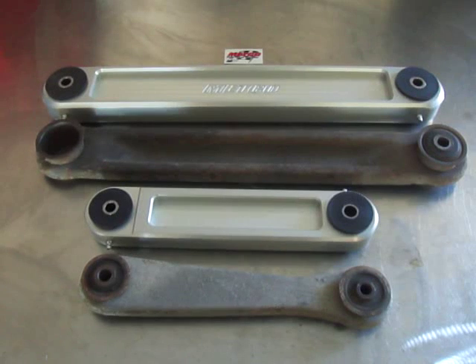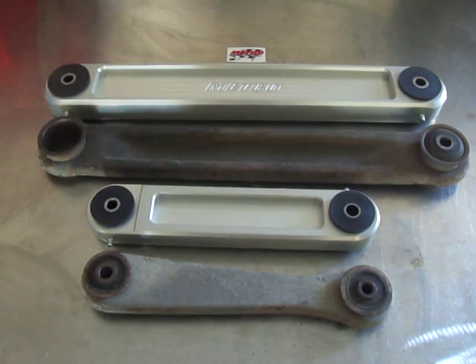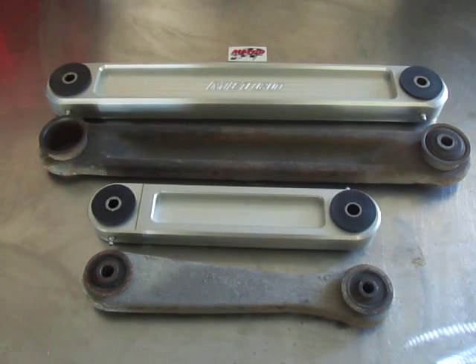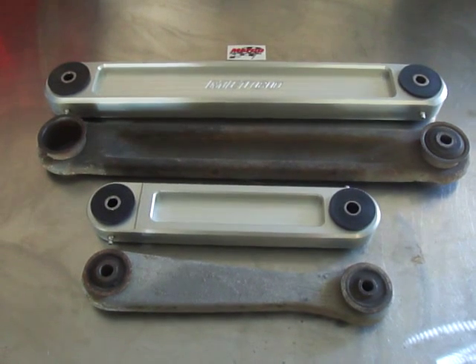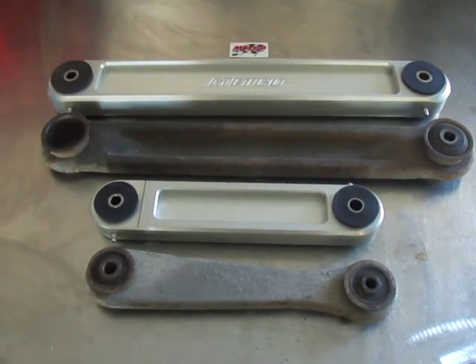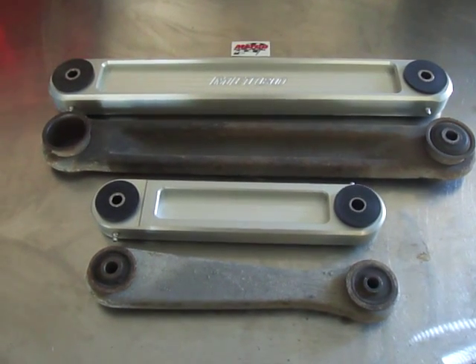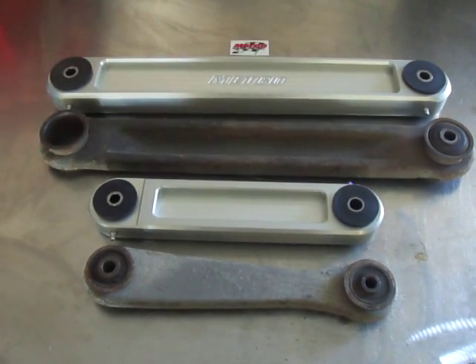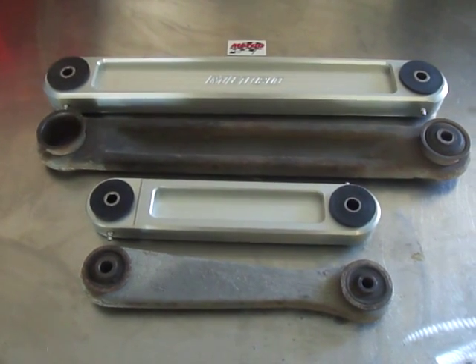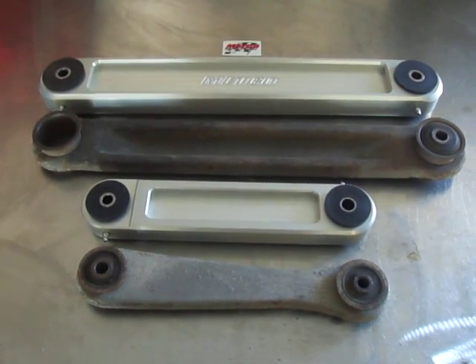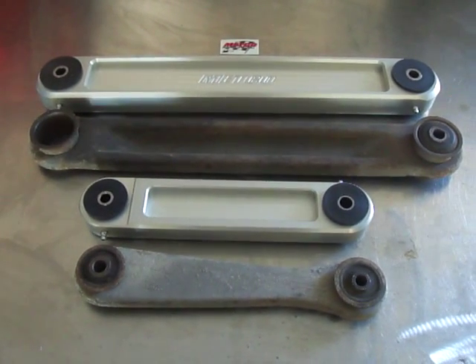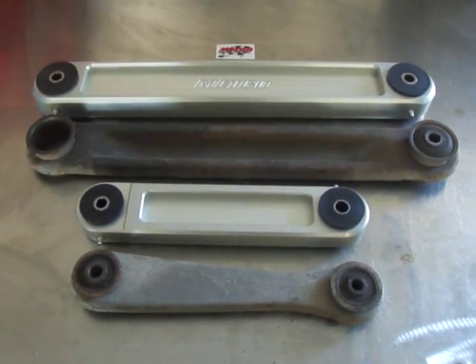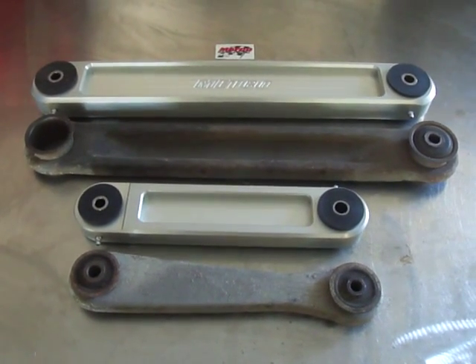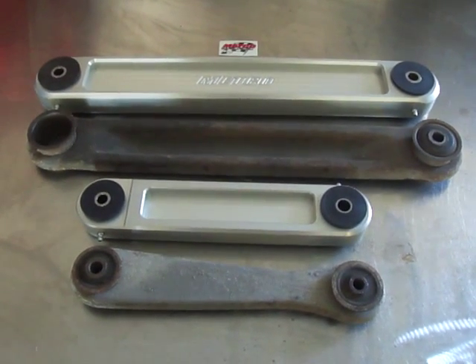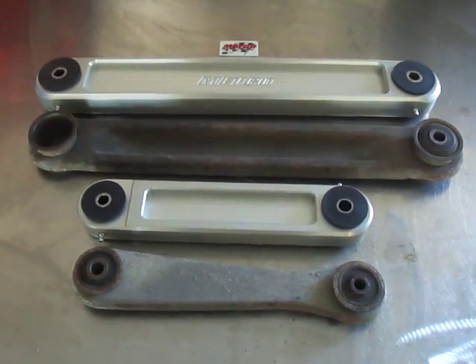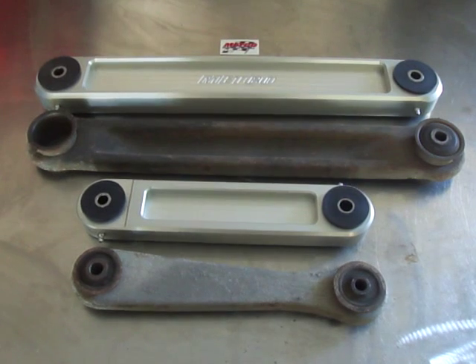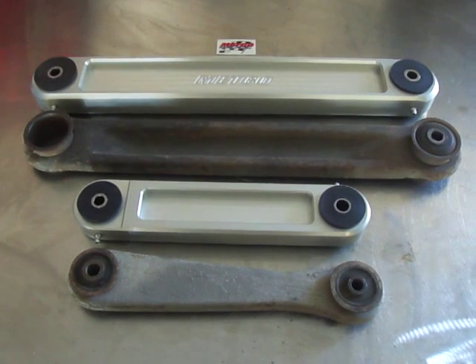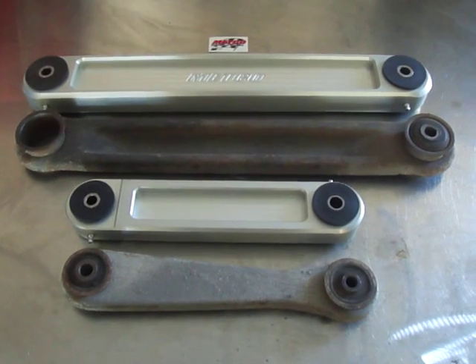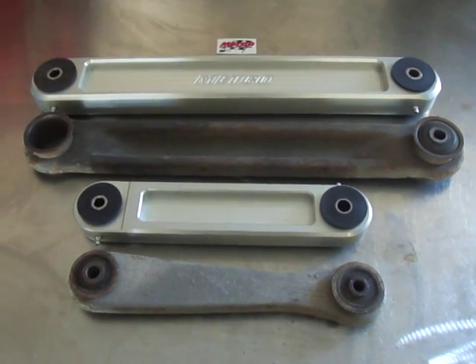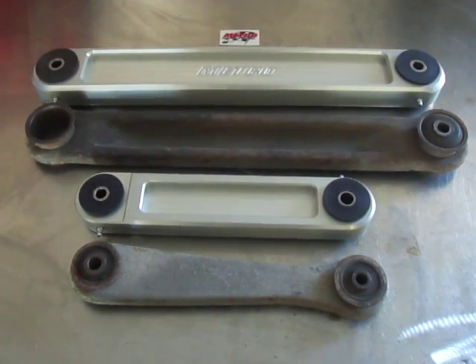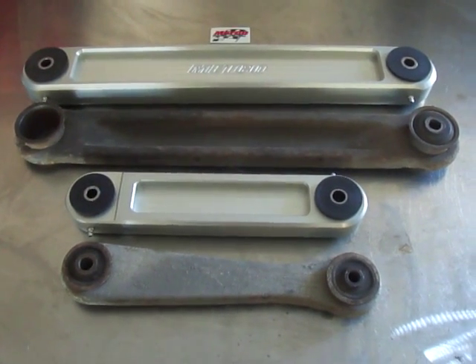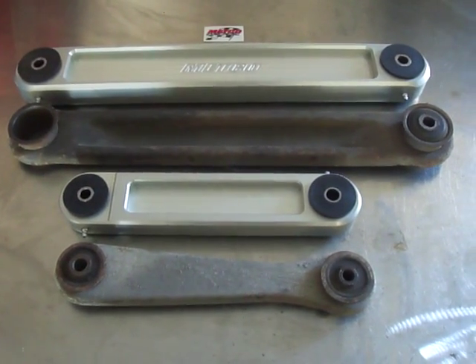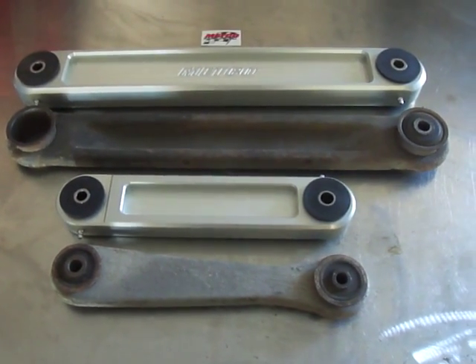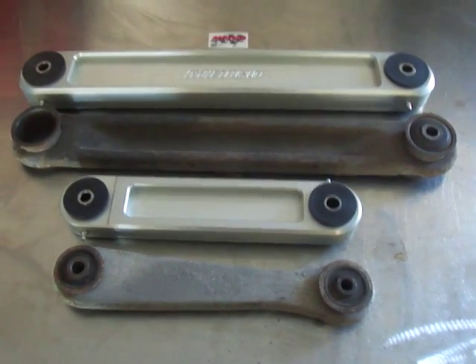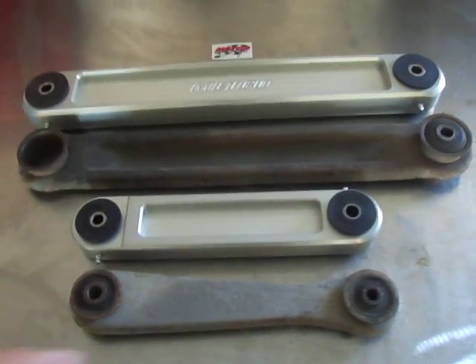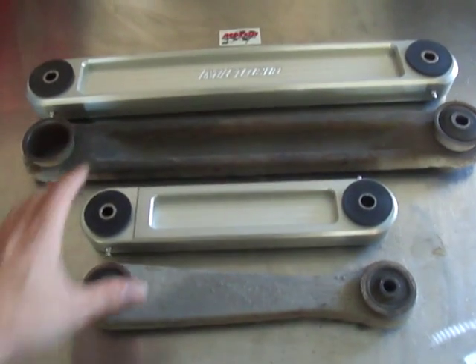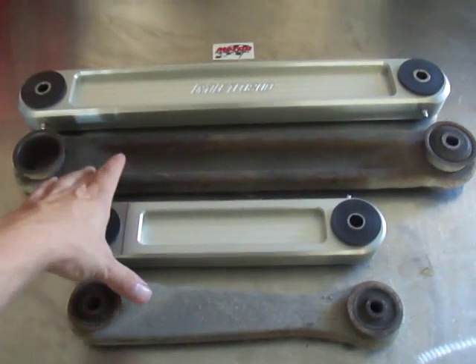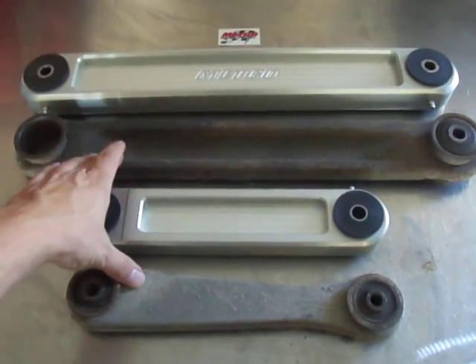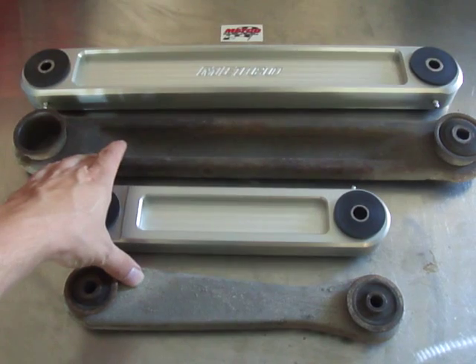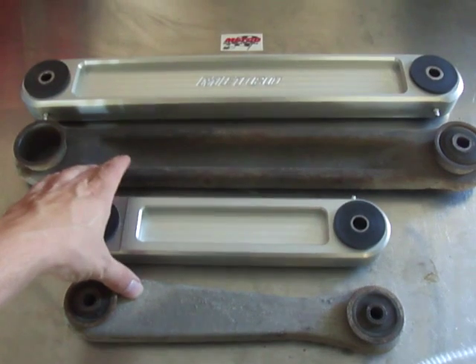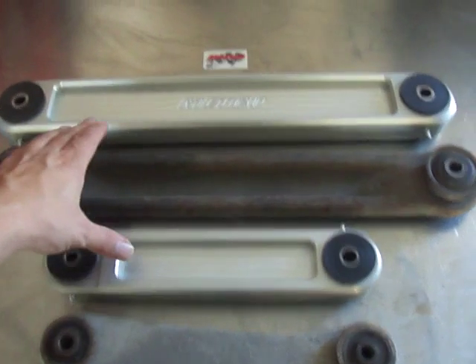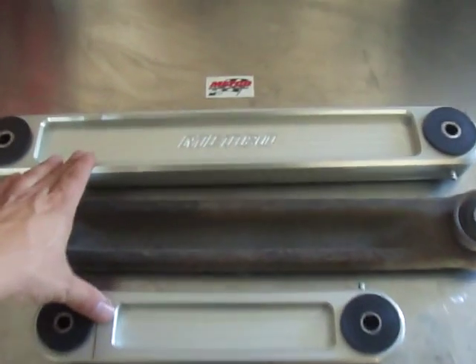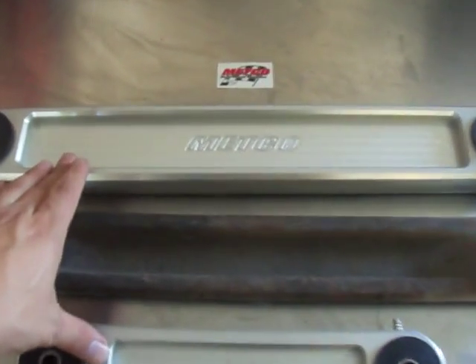For those of you doing the 5-speed manual swap on your 1998 plus Crown Vic, I highly recommend you get rid of the stock control arms and get the Medco ones.